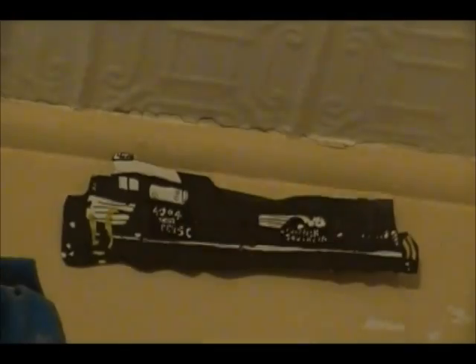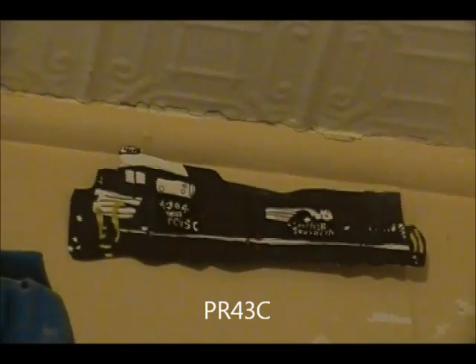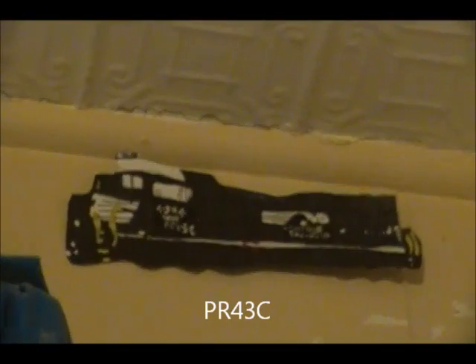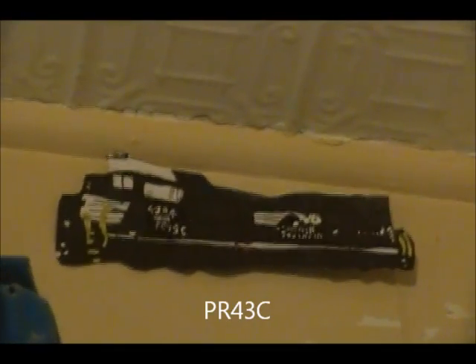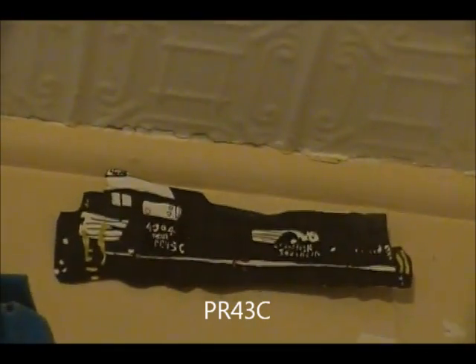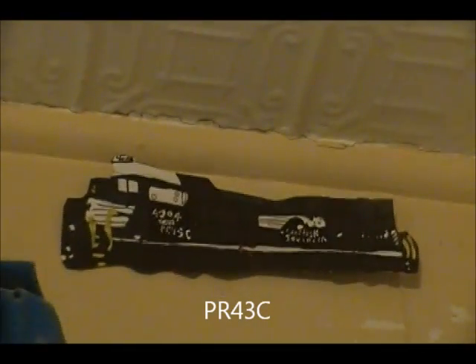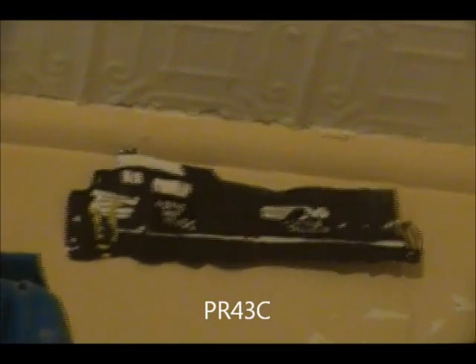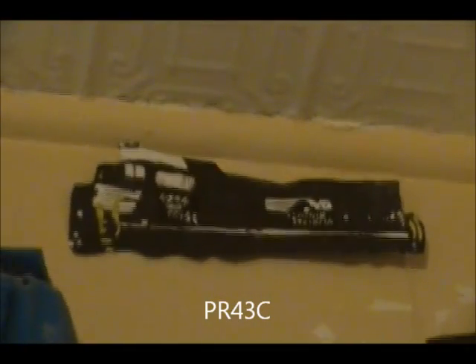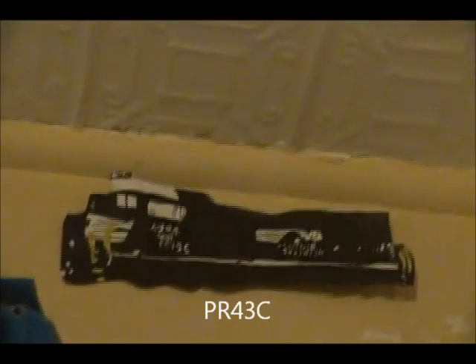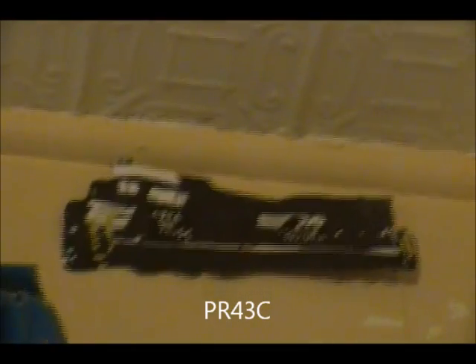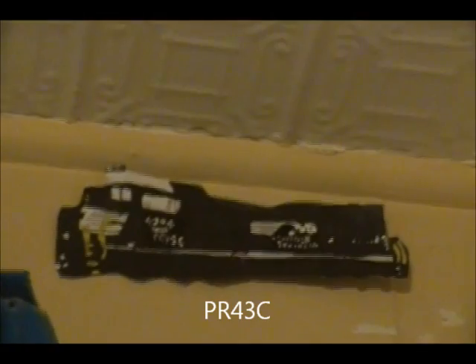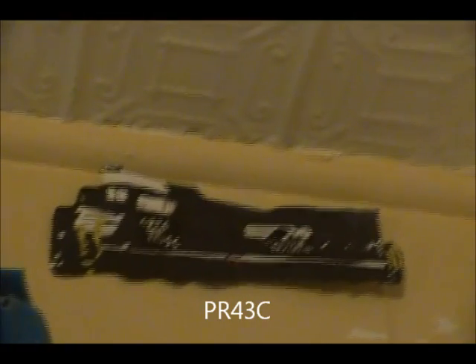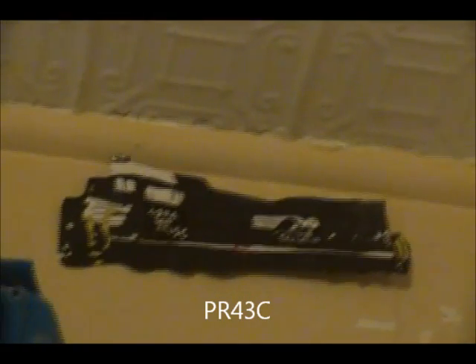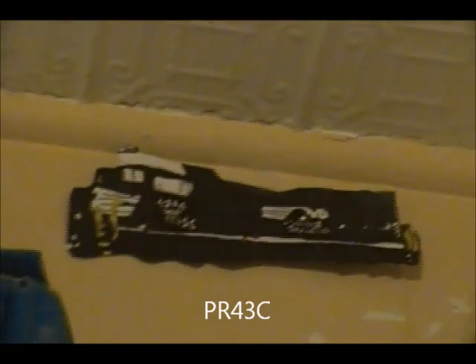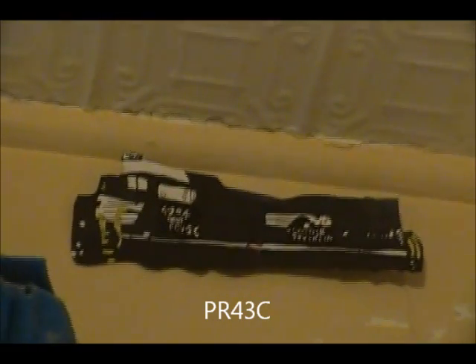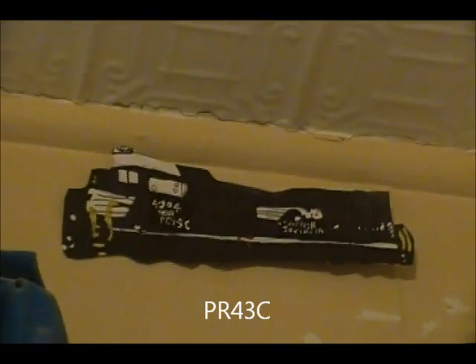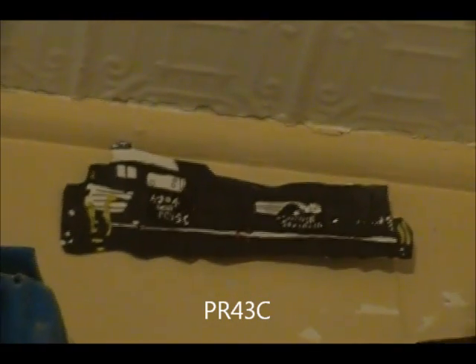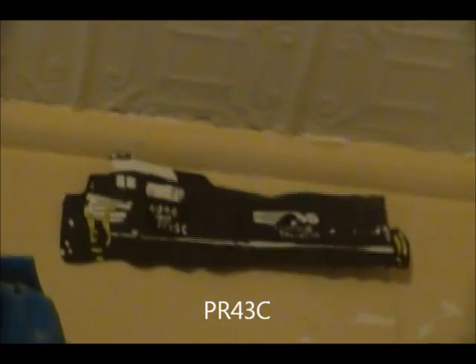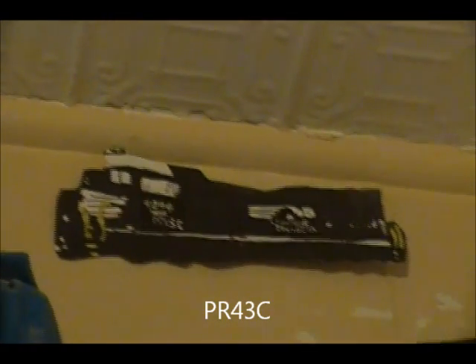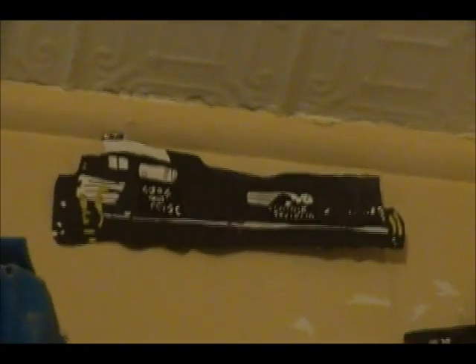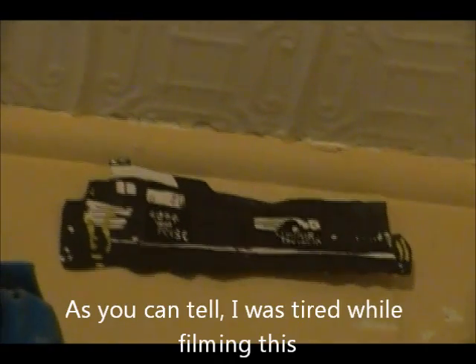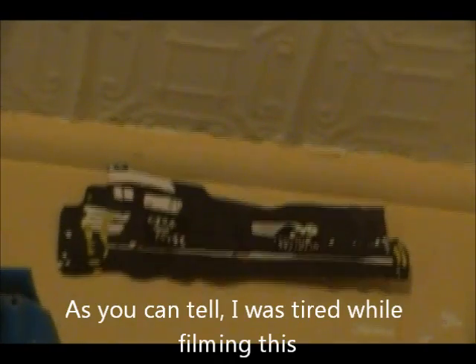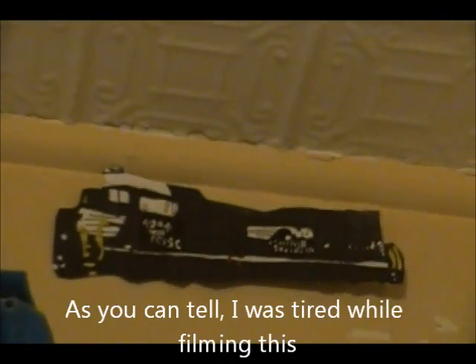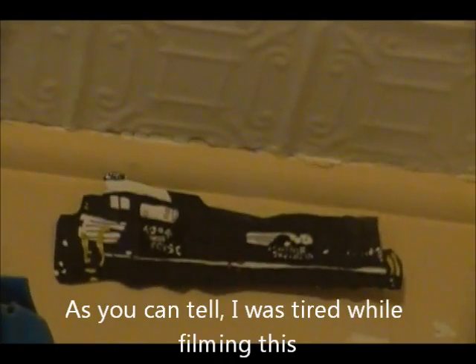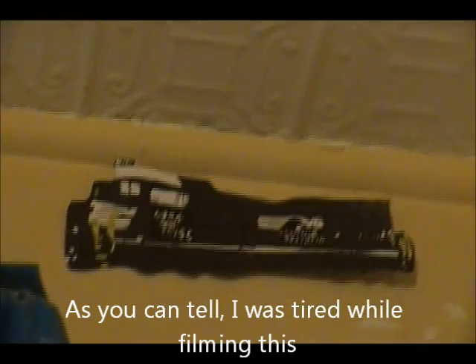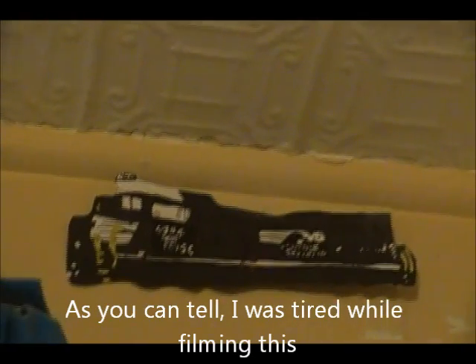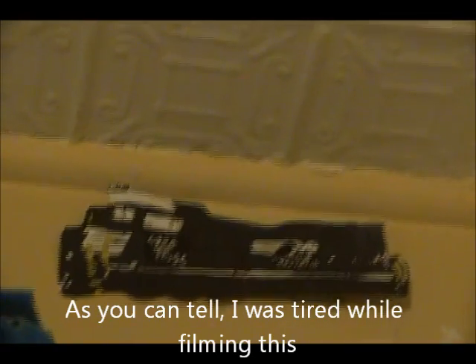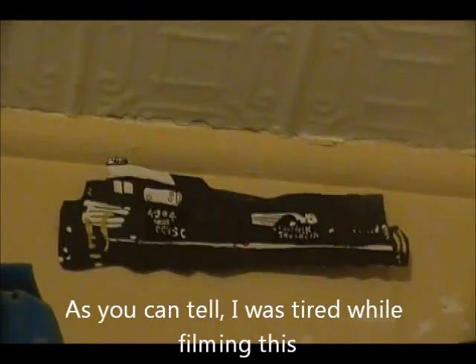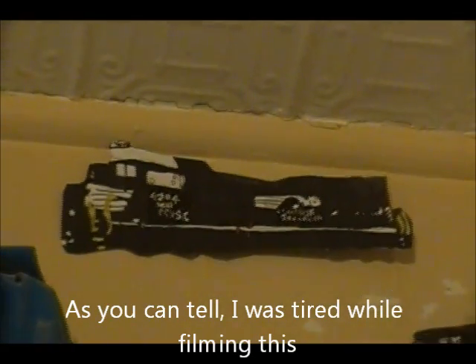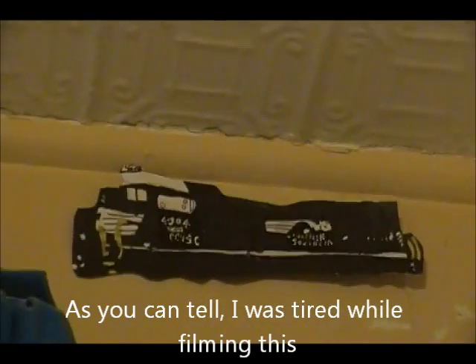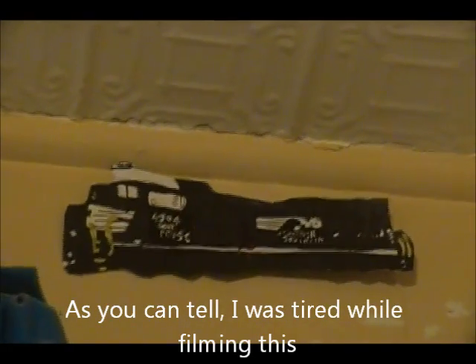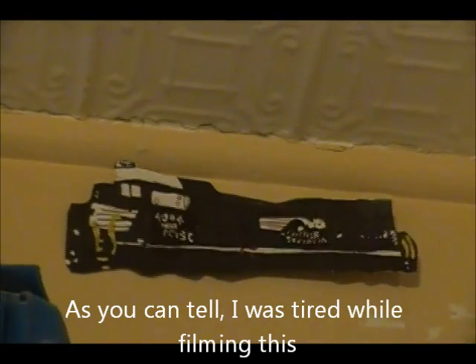Hey guys, this is Update 2.2. This one I finished this week — it's PR-43C, number 4004. It came out pretty good.